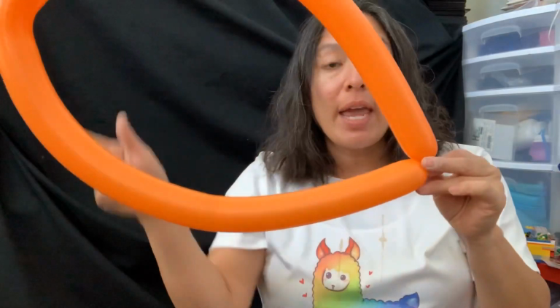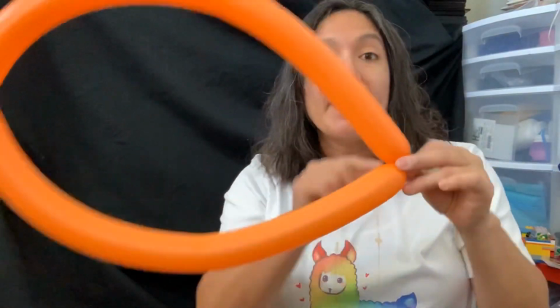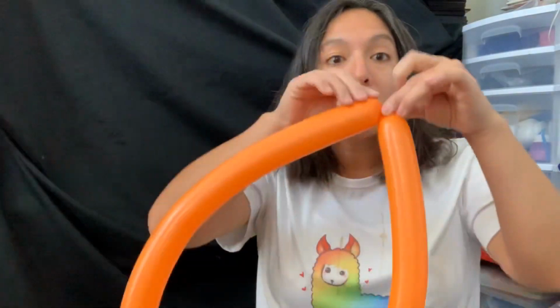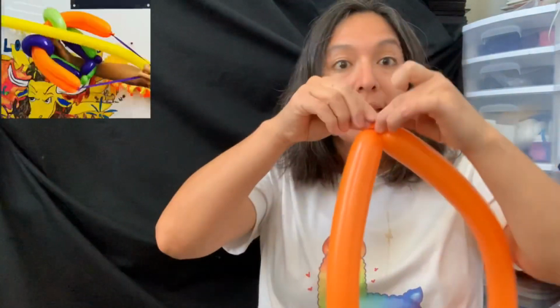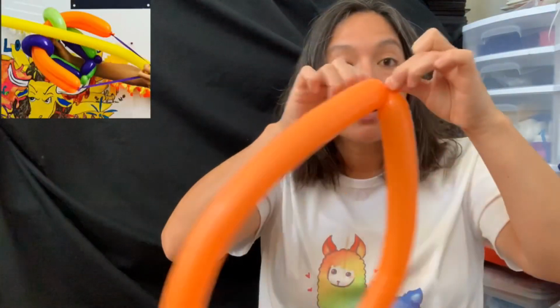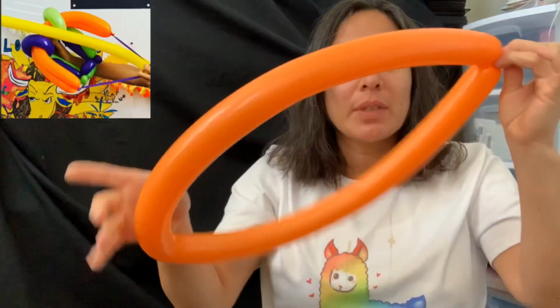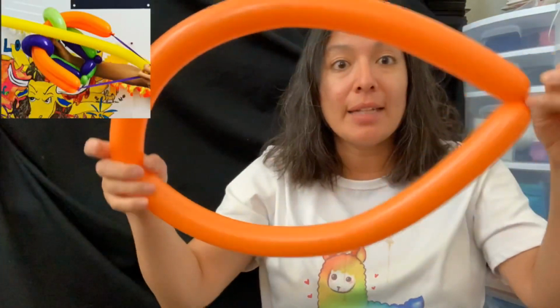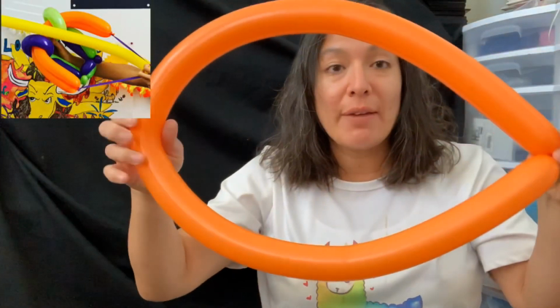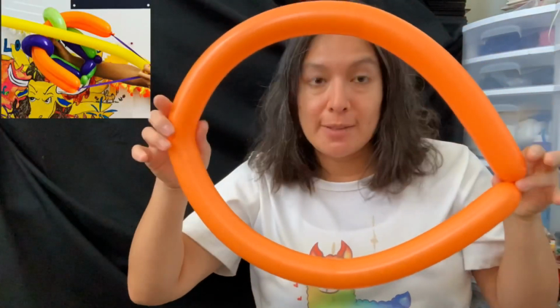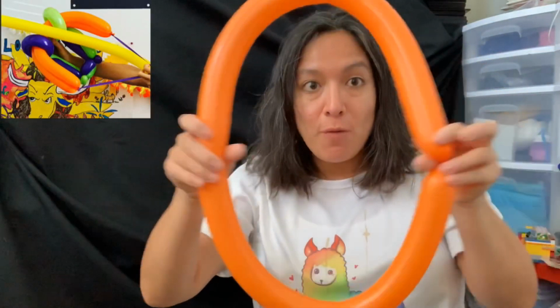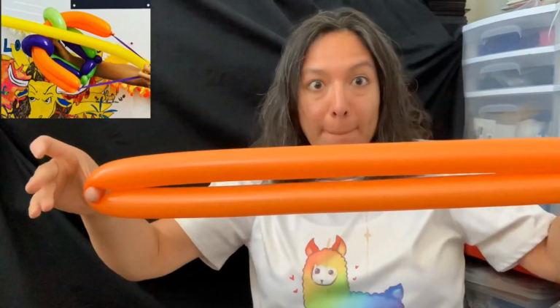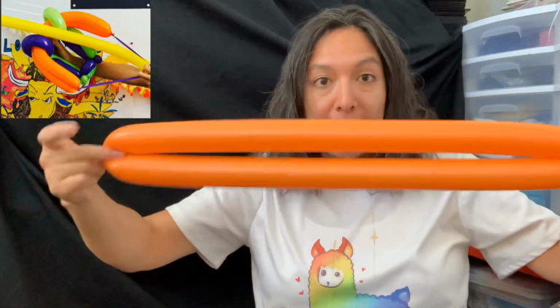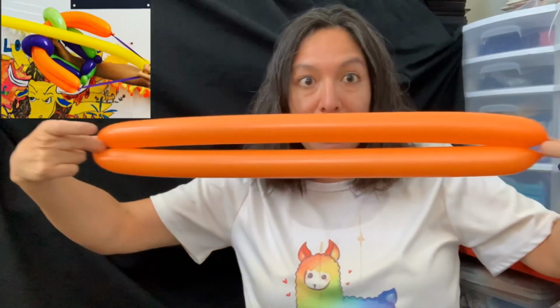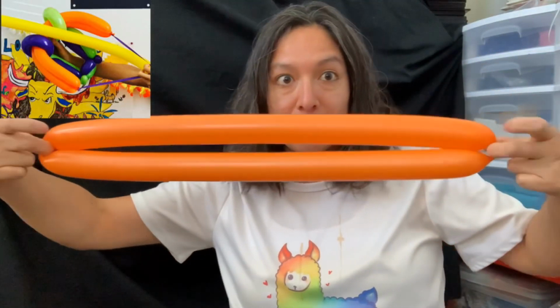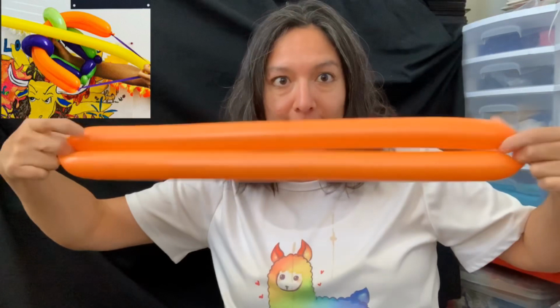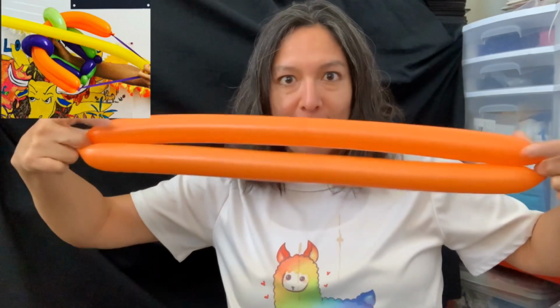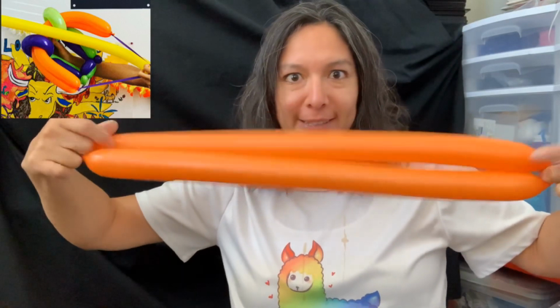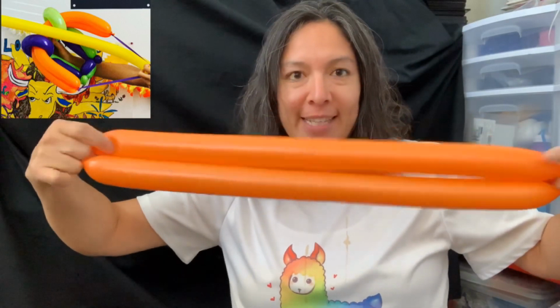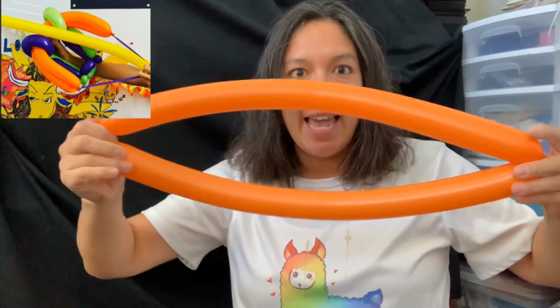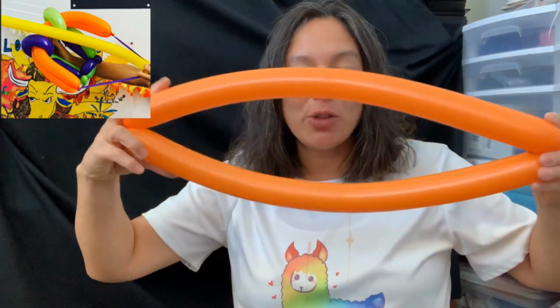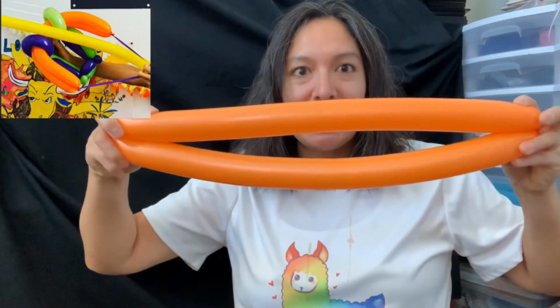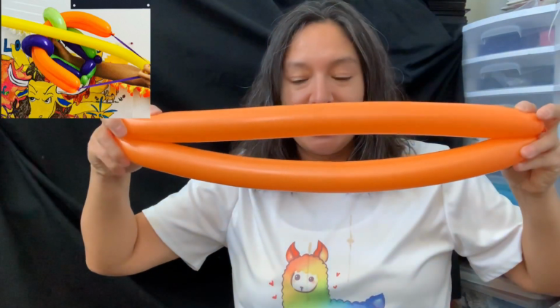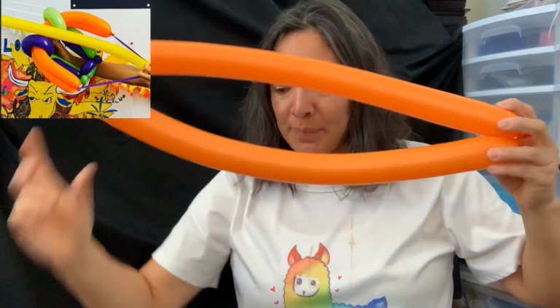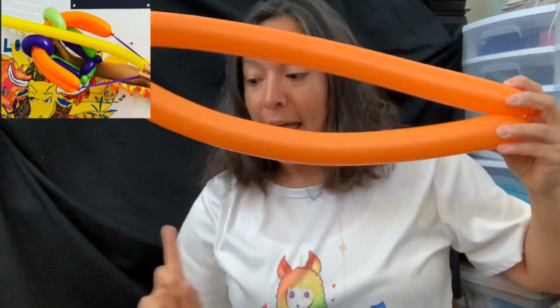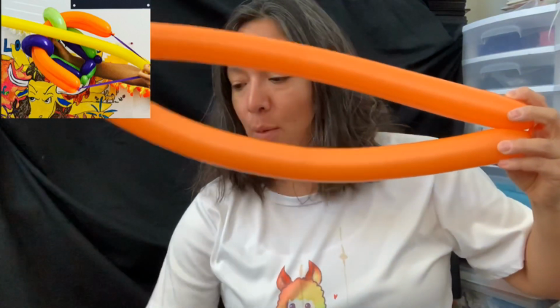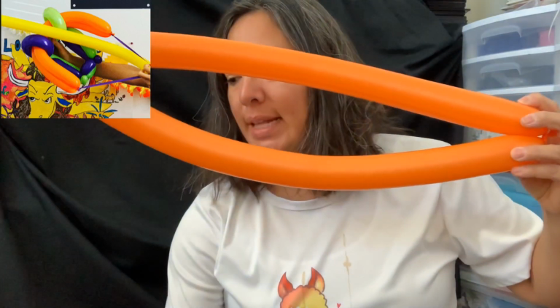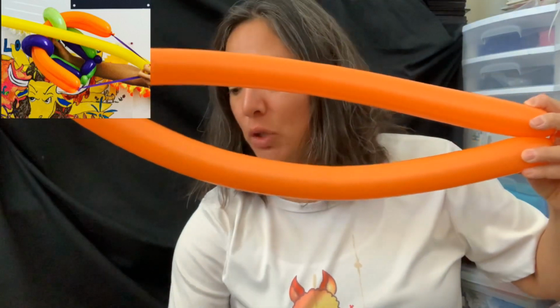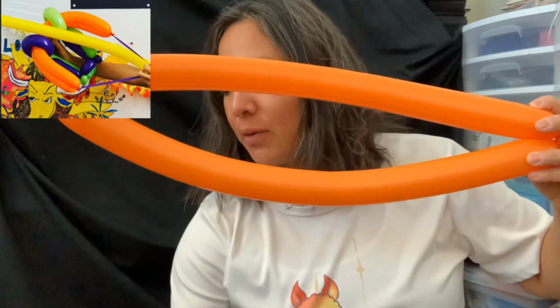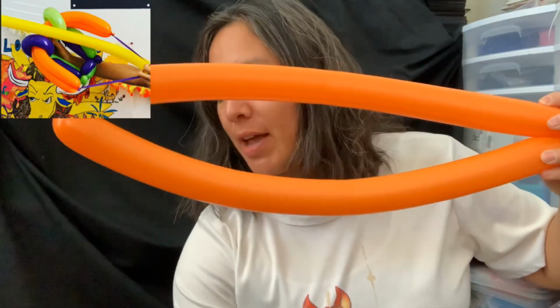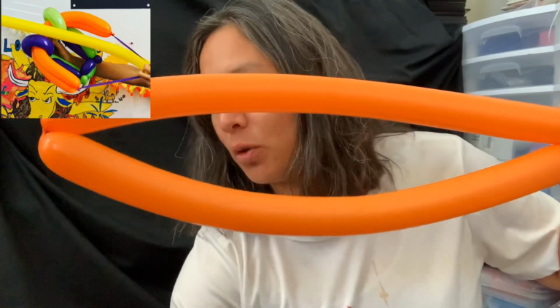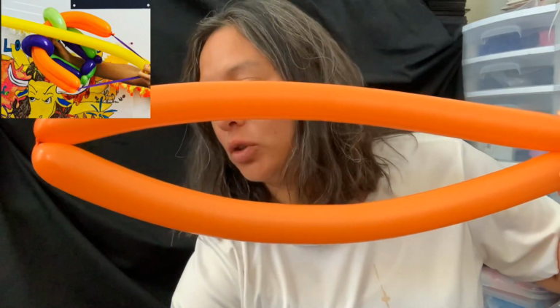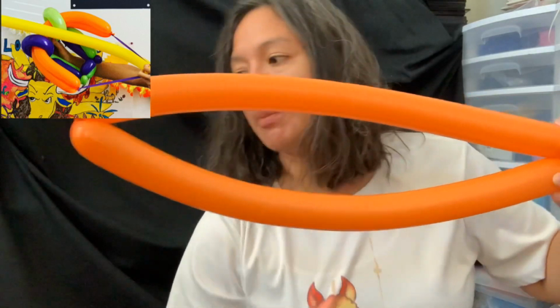Let's make the crossbow. You just need a balloon — inflate it all the way, tie it, and then you're going to split it in half. Let's see if it fits, and you just leave it like this. Then you're going to grab two more balloons.